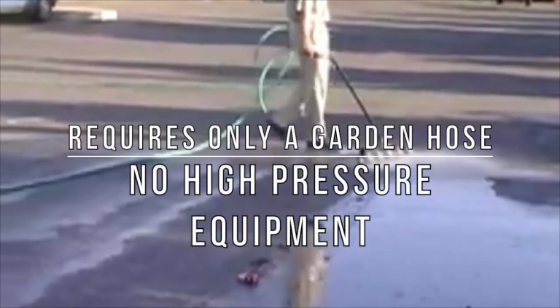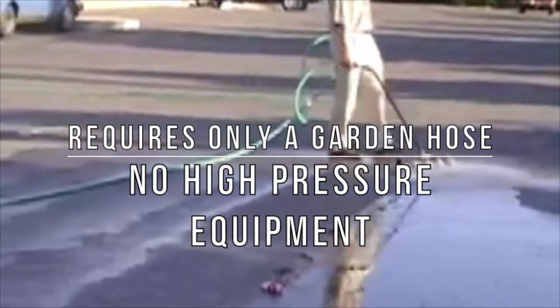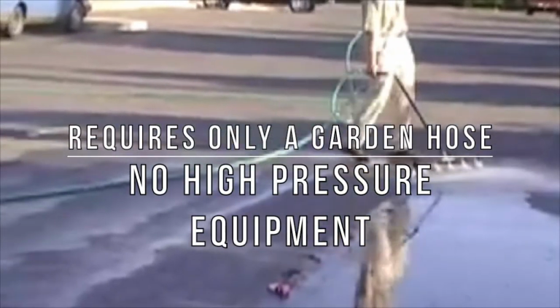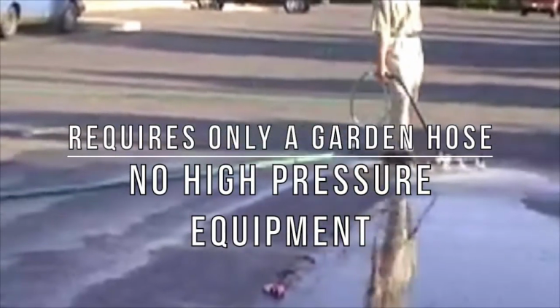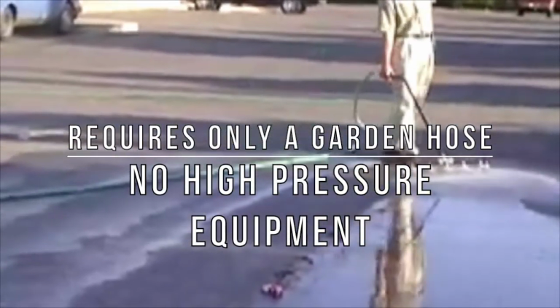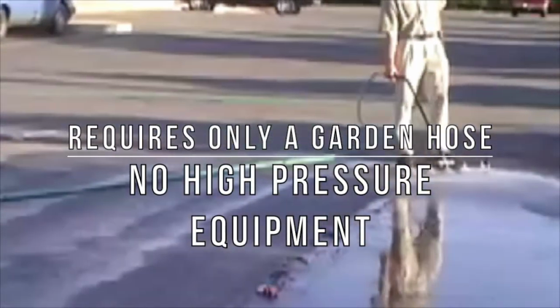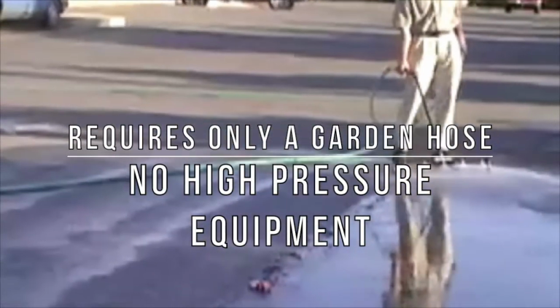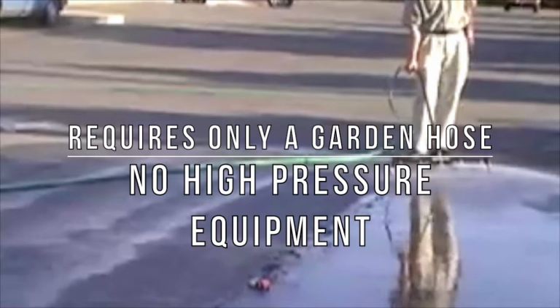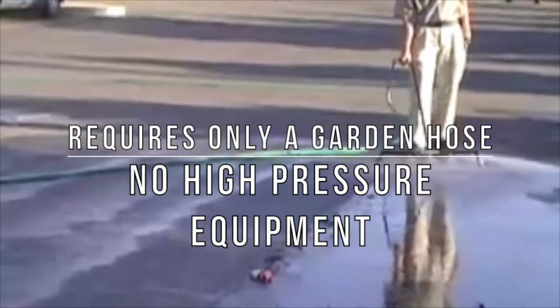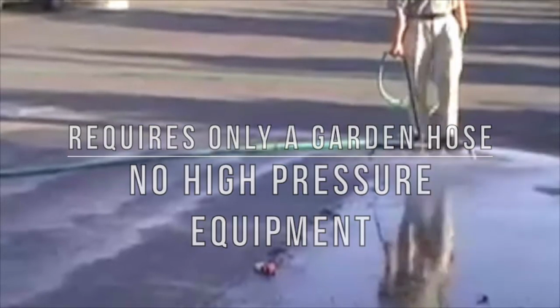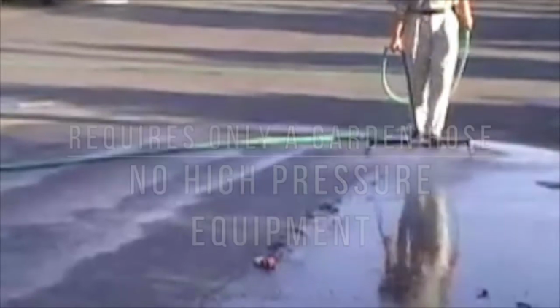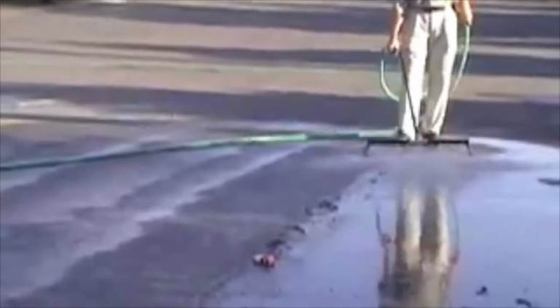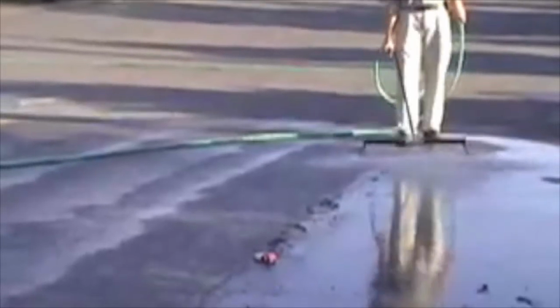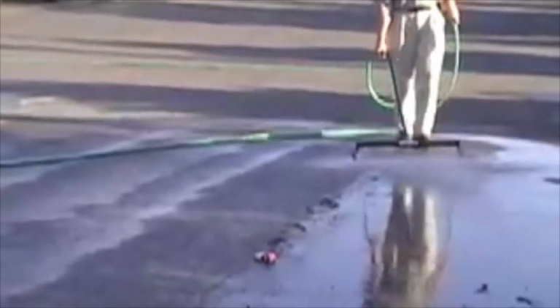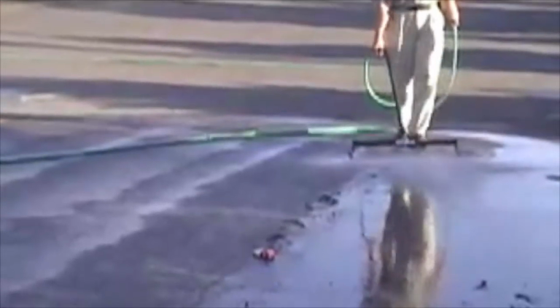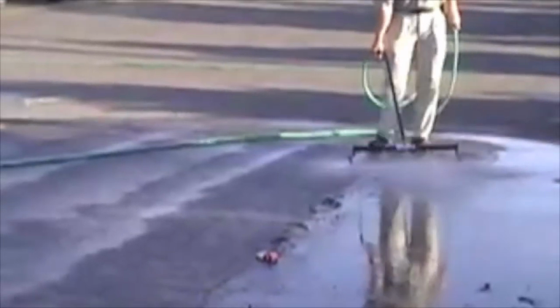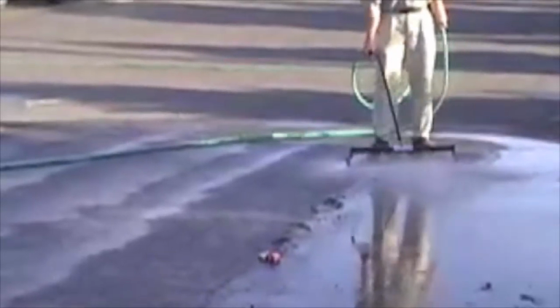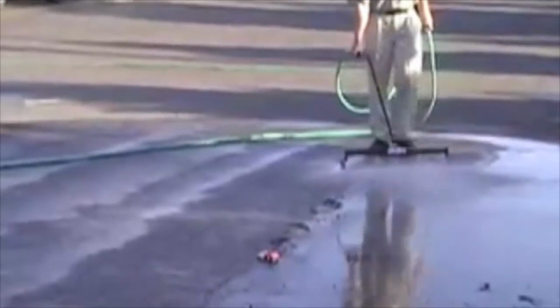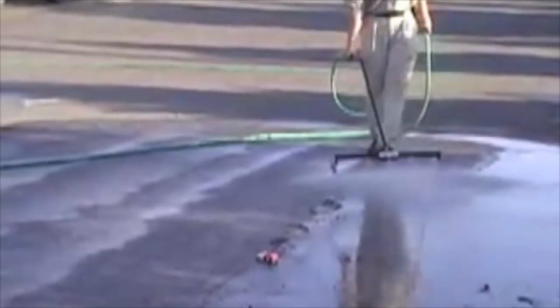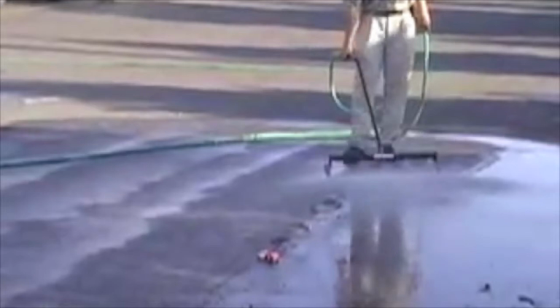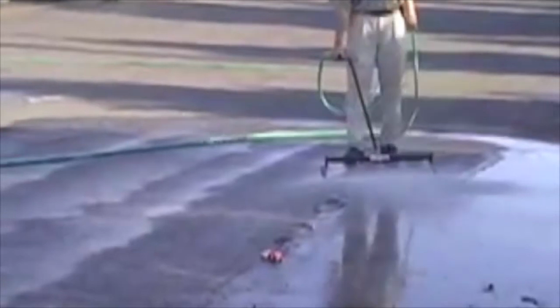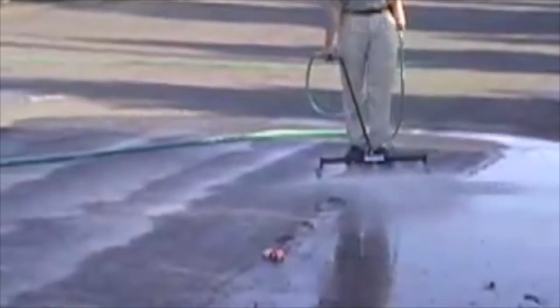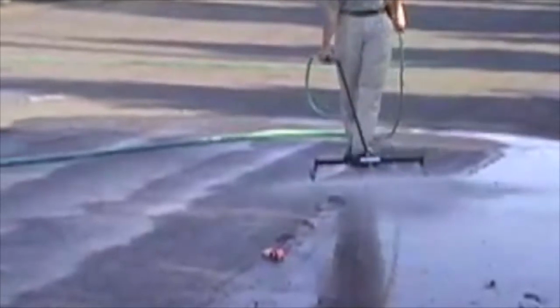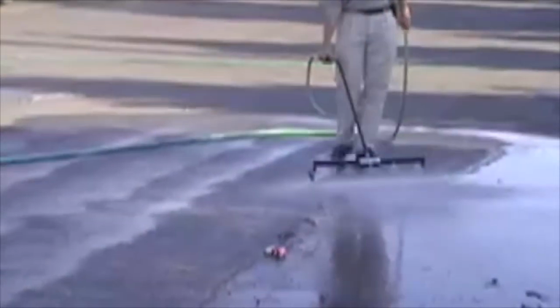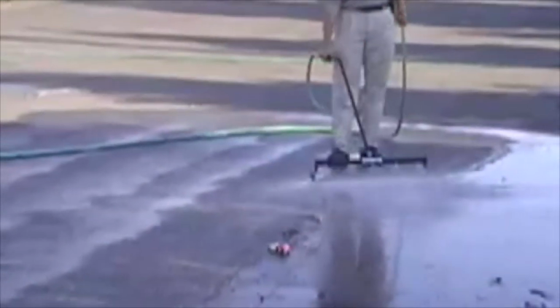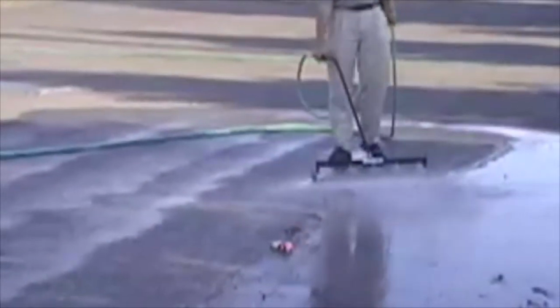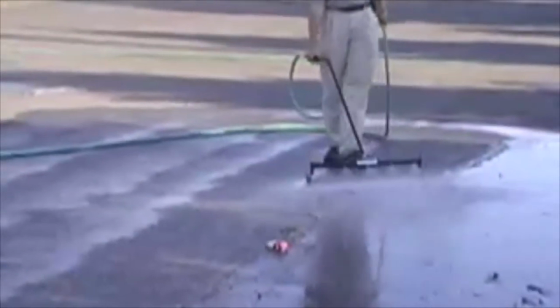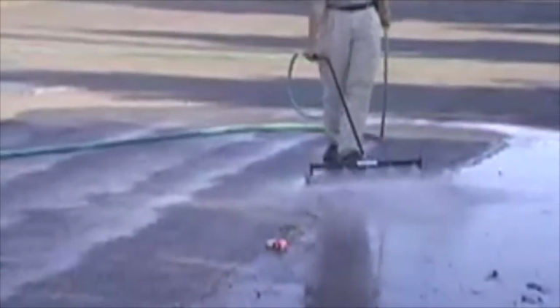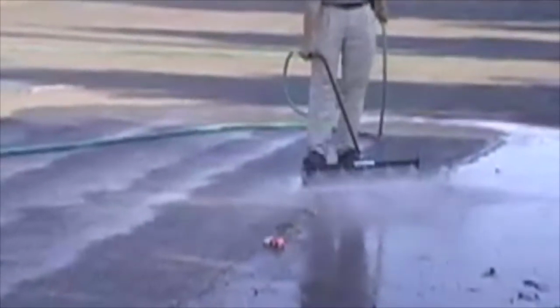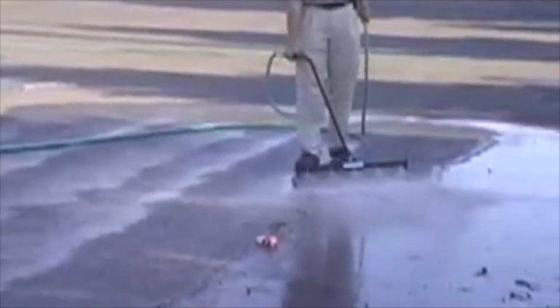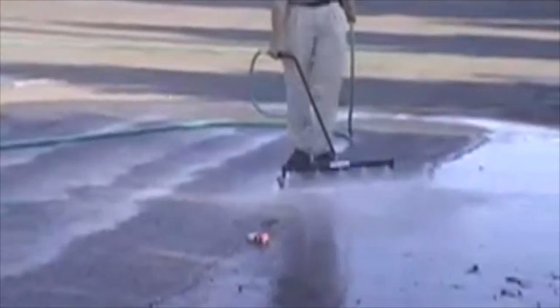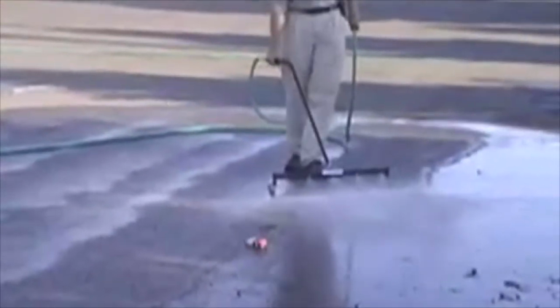No high-pressure equipment of any kind is needed, as with many other water brooms. It is built of heavy-duty, powder-coated, and galvanized steel with a strong brass valve and fittings, and has ball-bearing casters for easy movement.